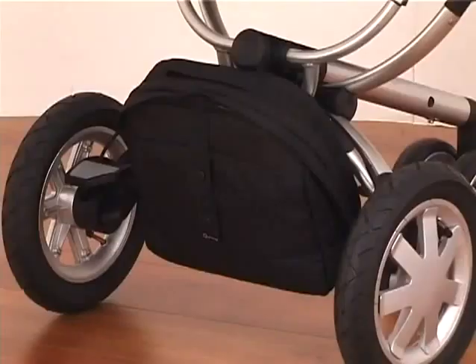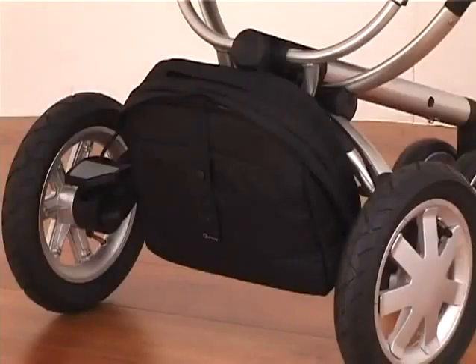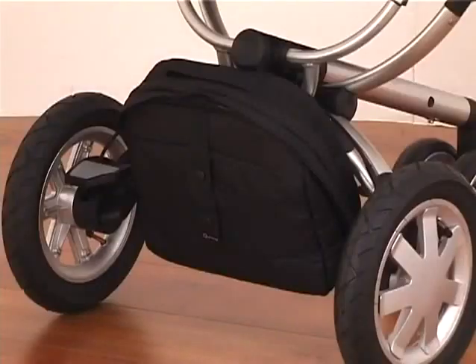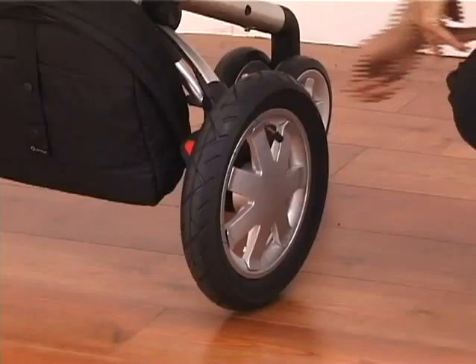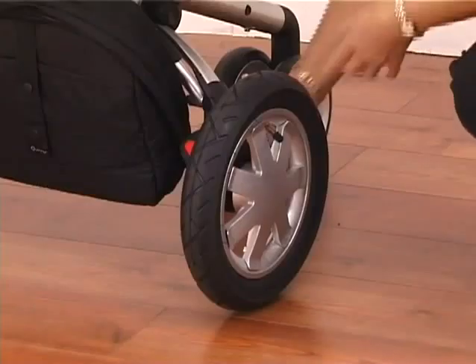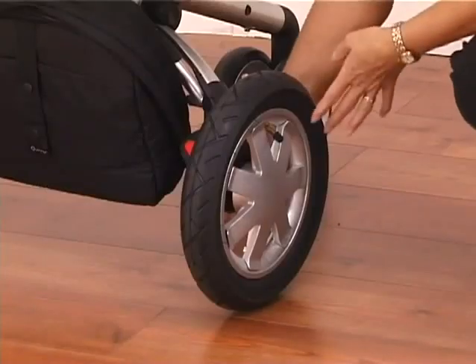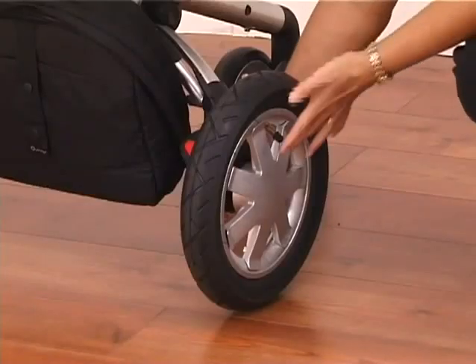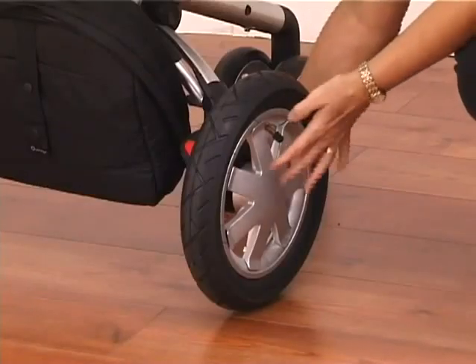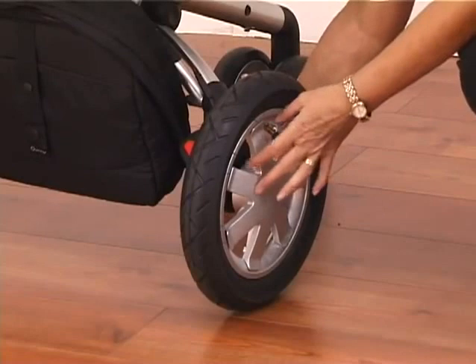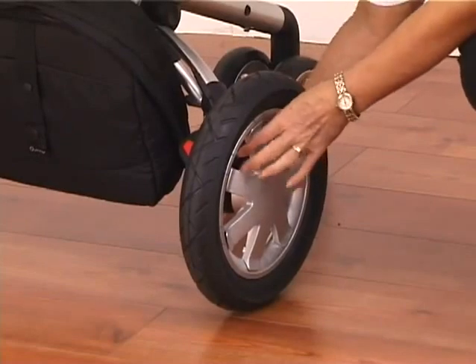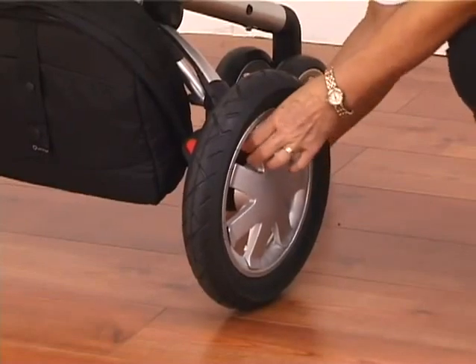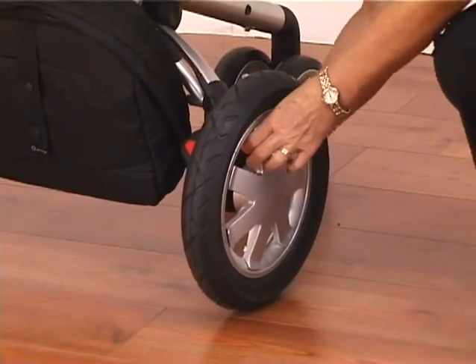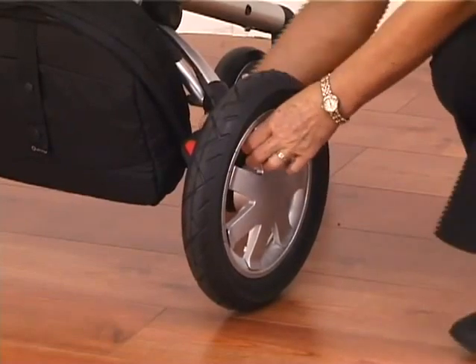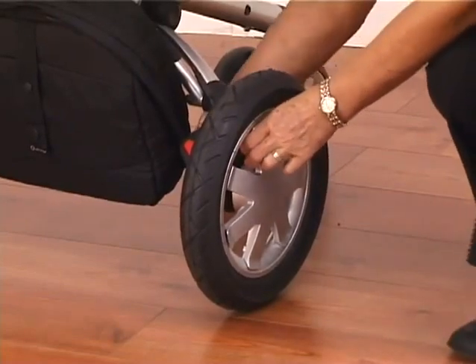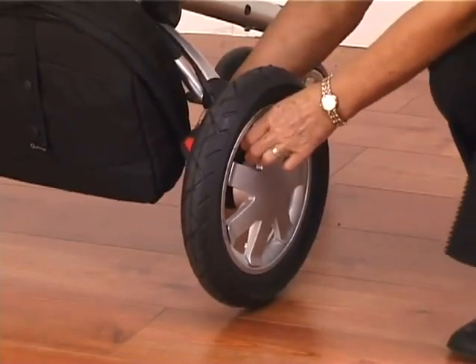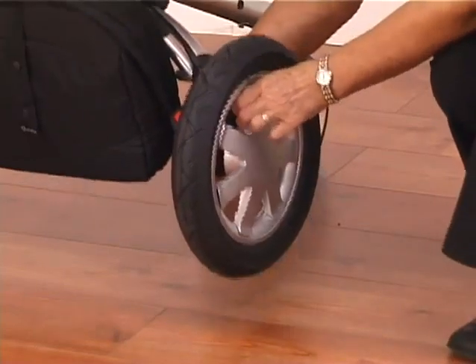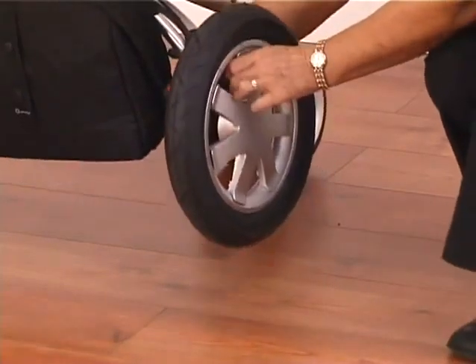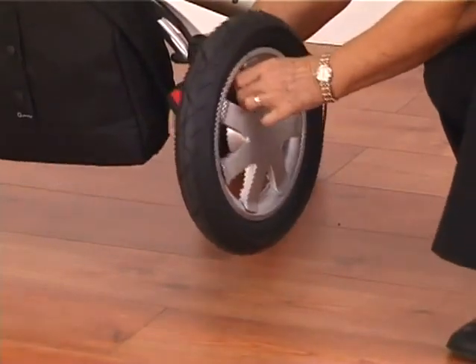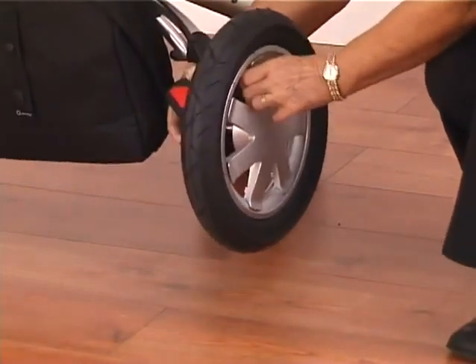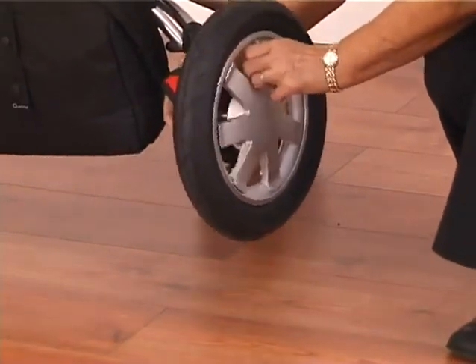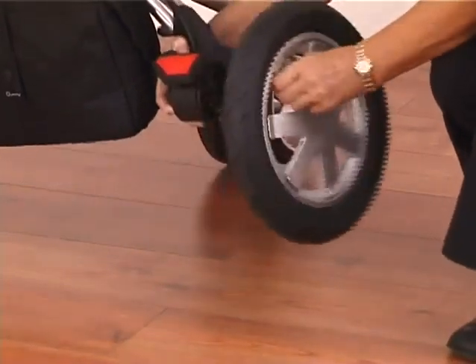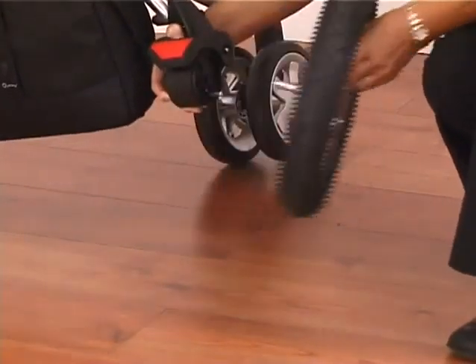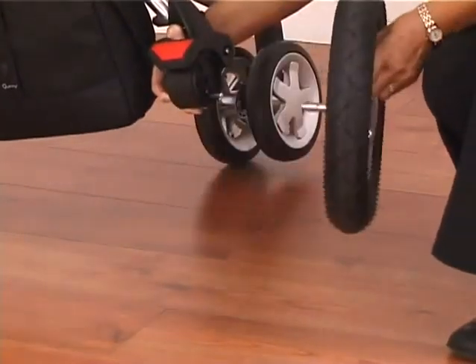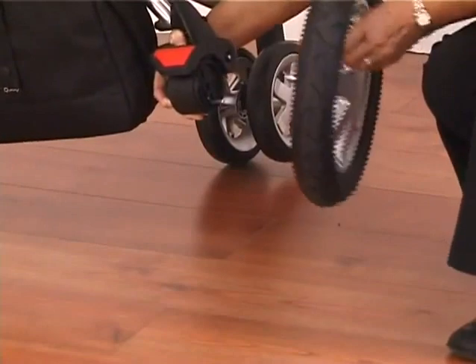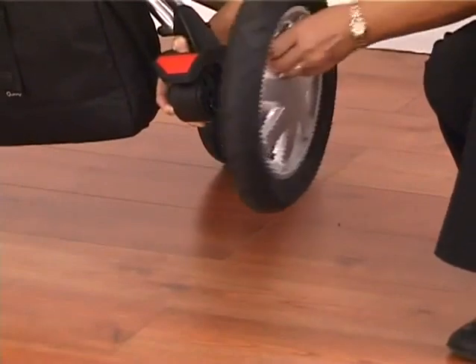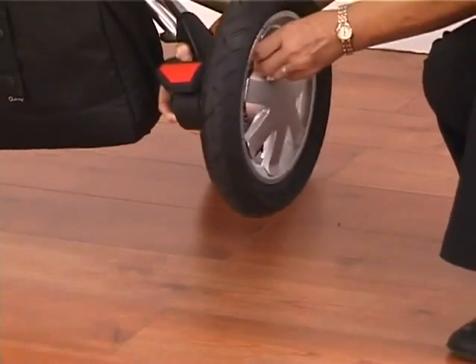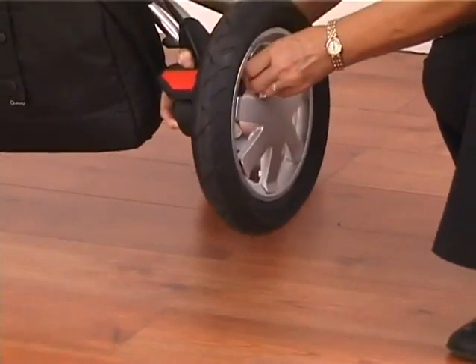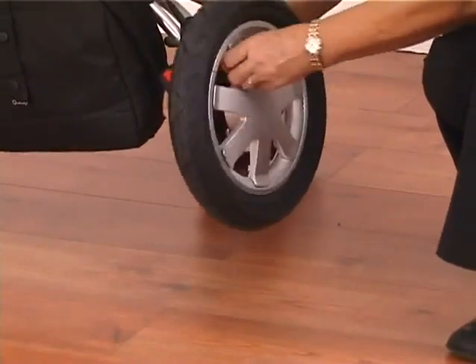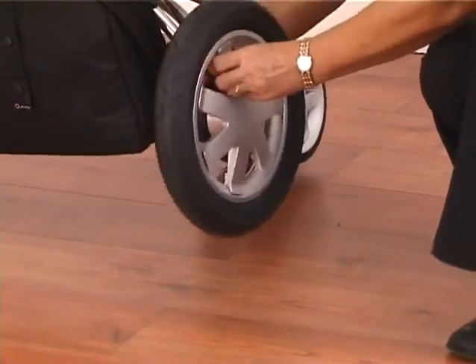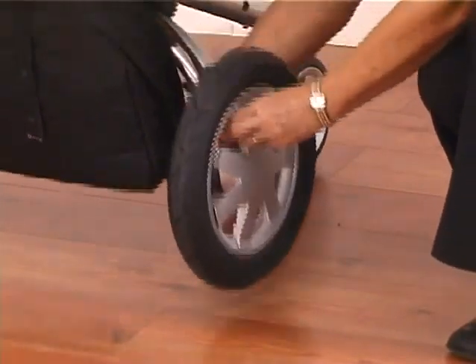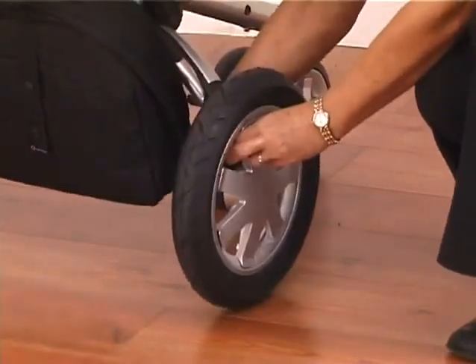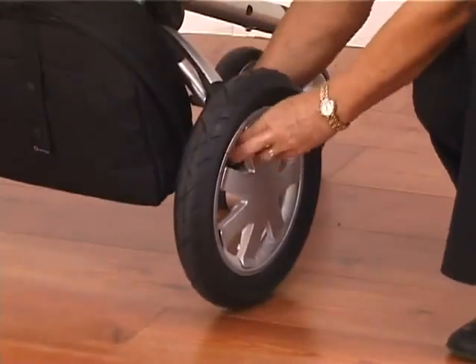Buzz box. The wheels are removable just by pressing the grey button underneath here and squeezing that will allow you to remove the wheel, and popping it back on is quite easy.